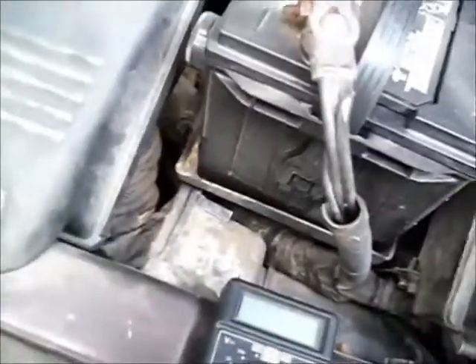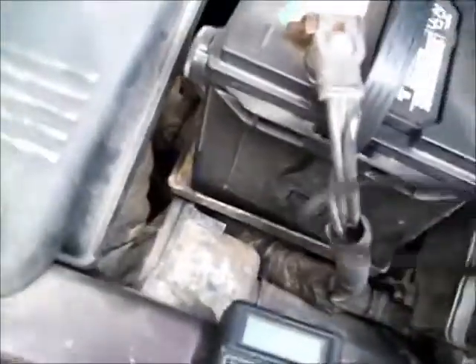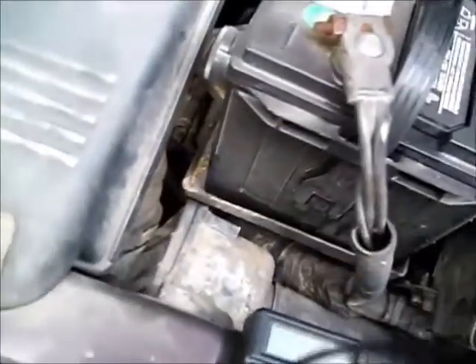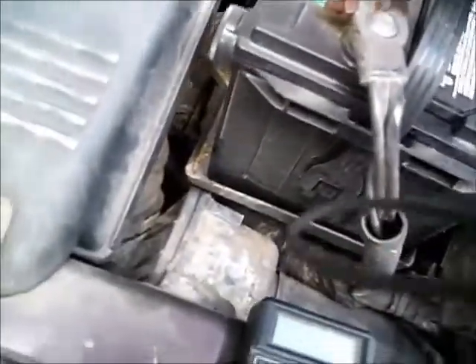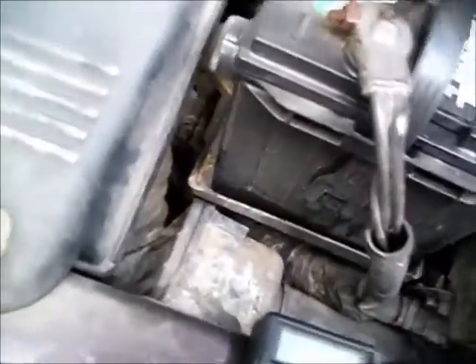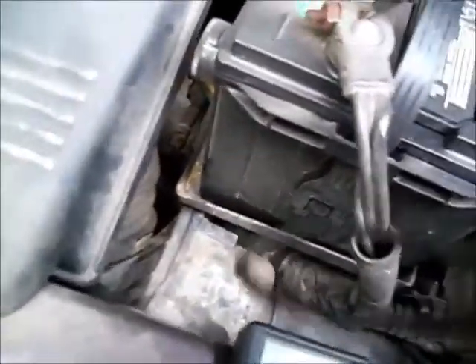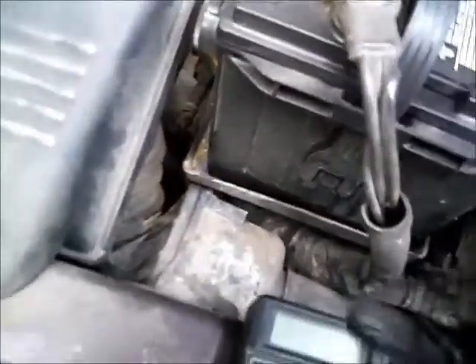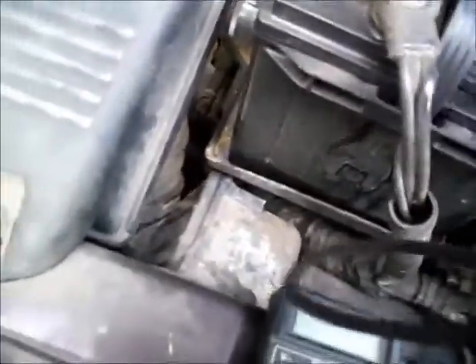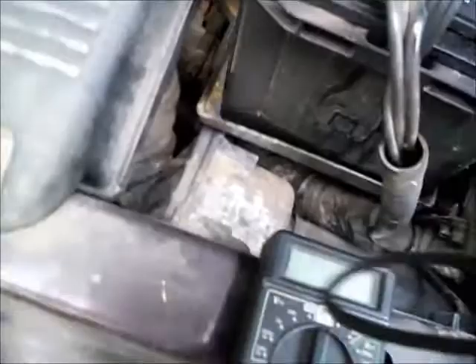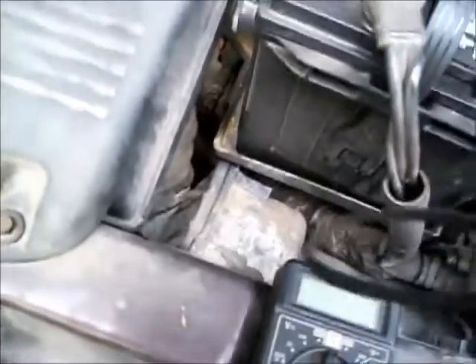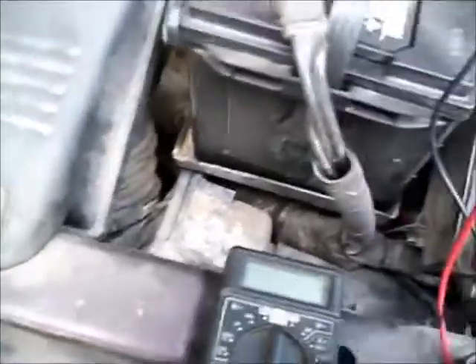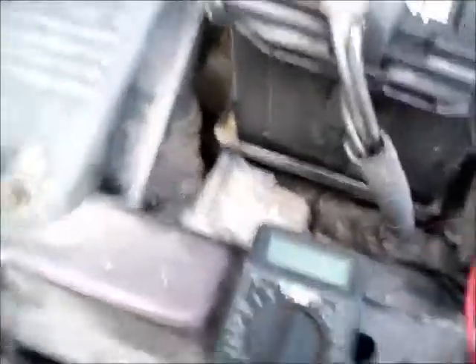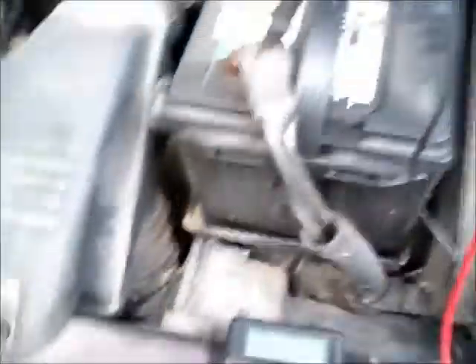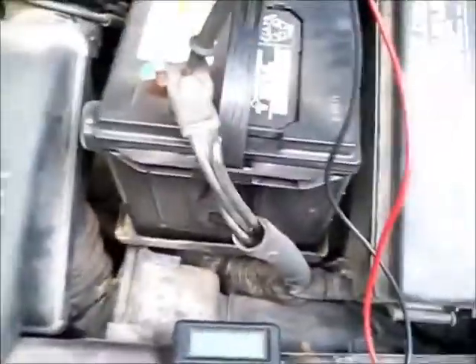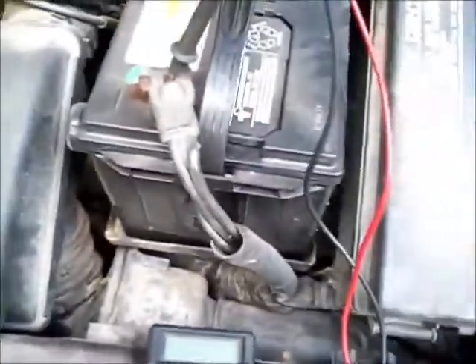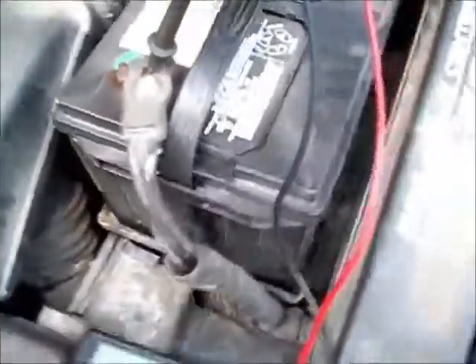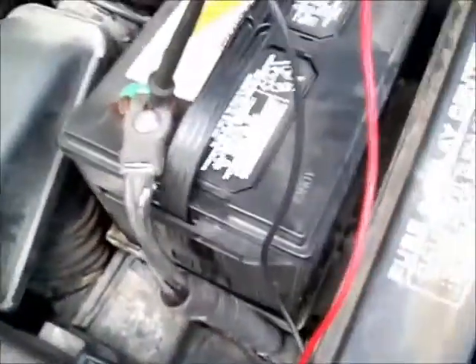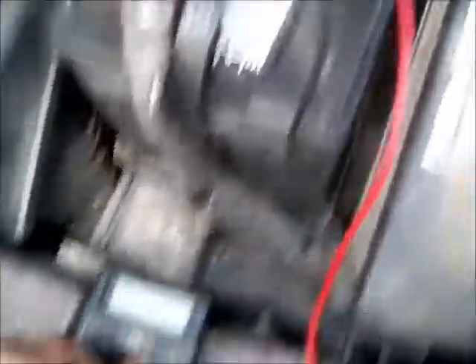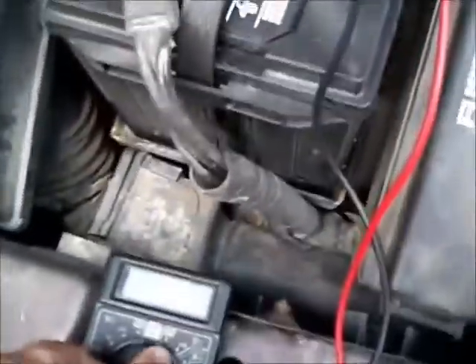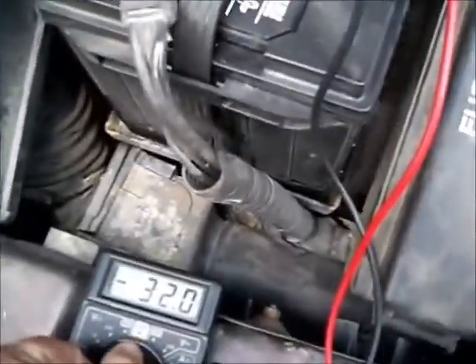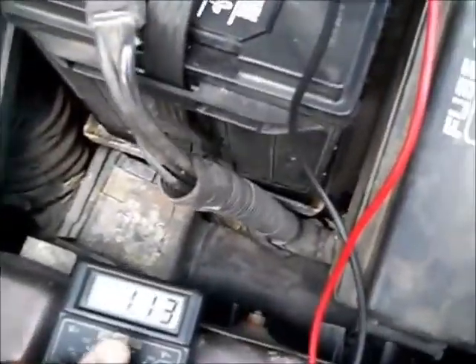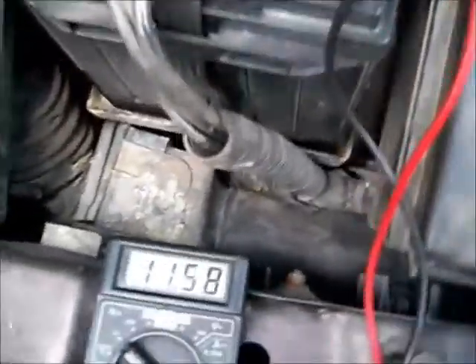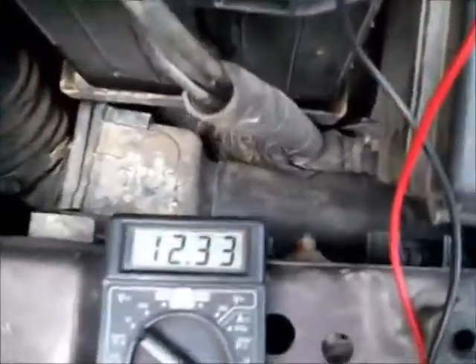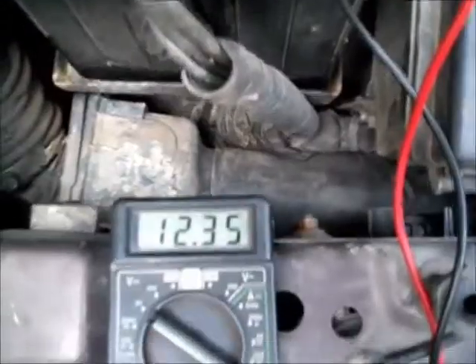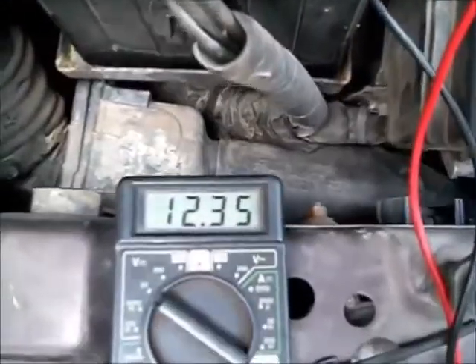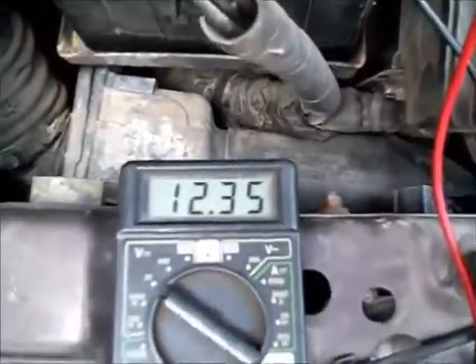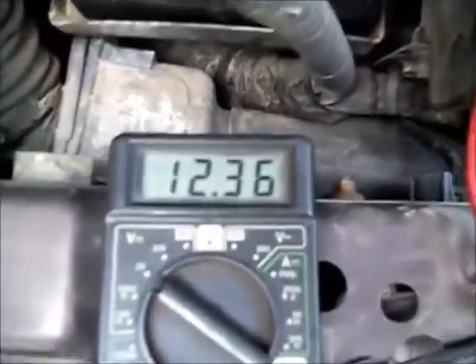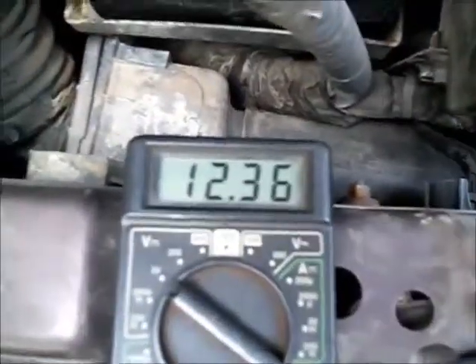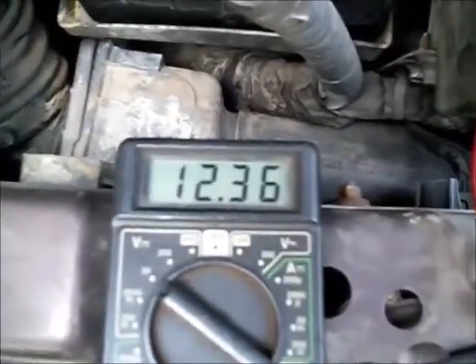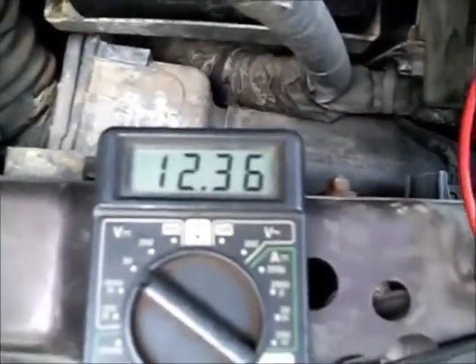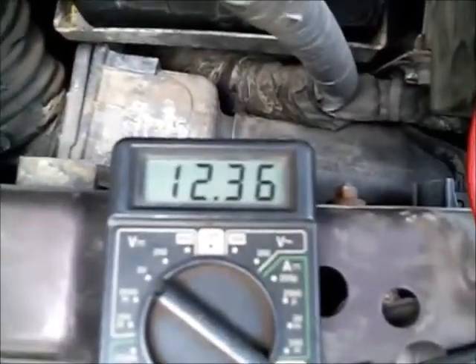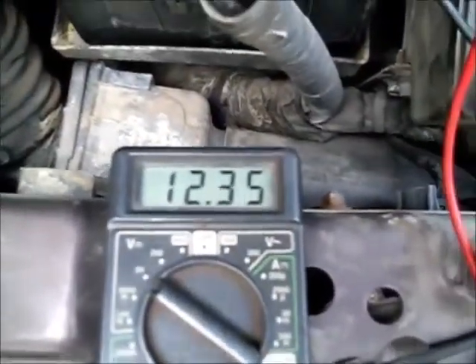It's charging good, even at an idle with all the accessories turned on. But it's not carrying a good static charge.